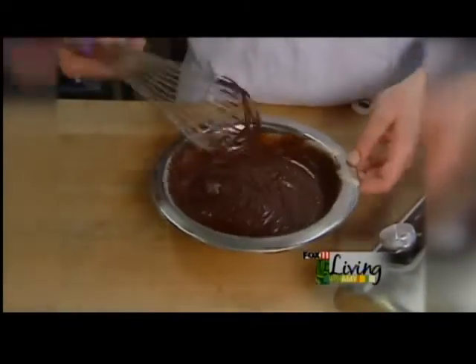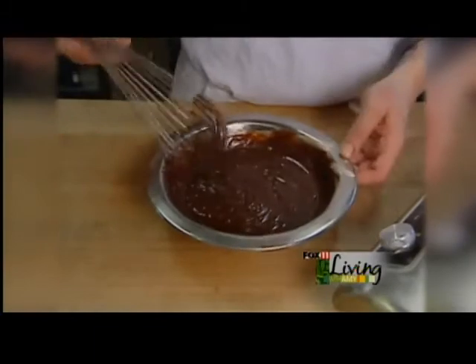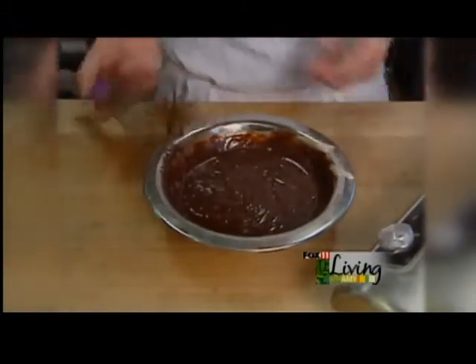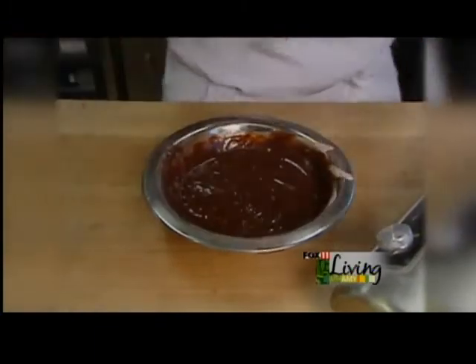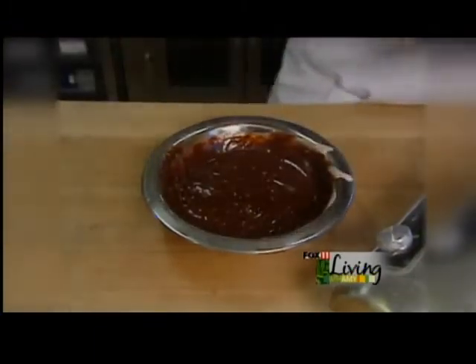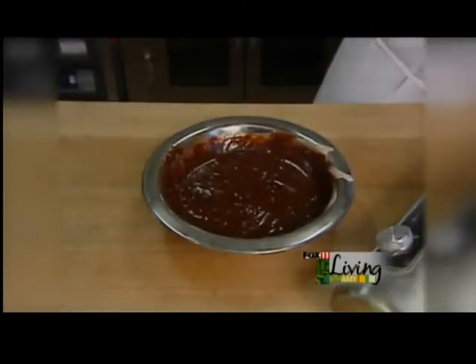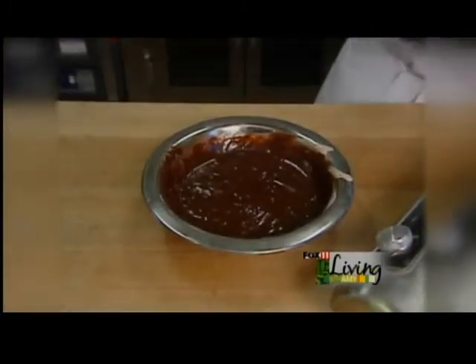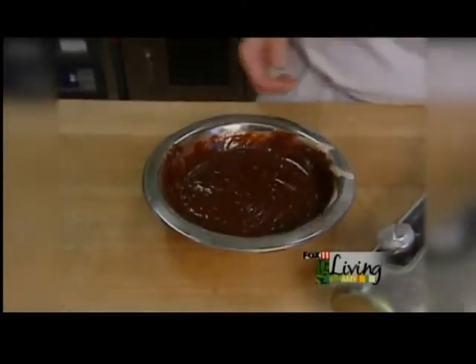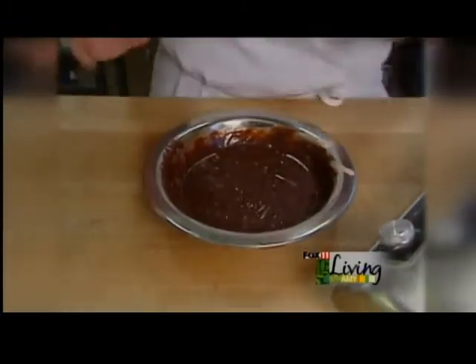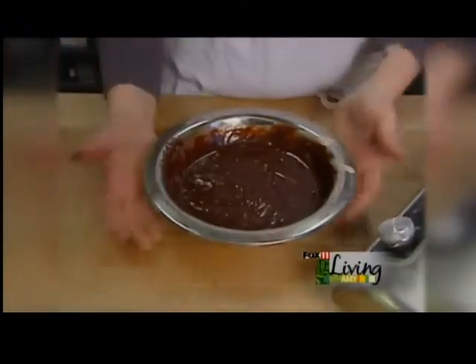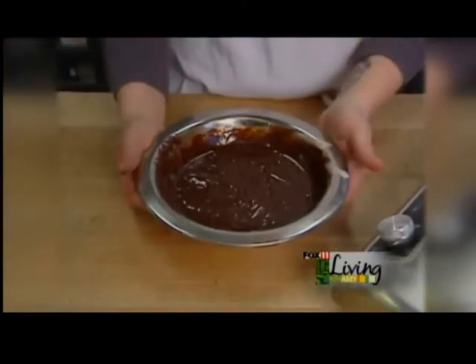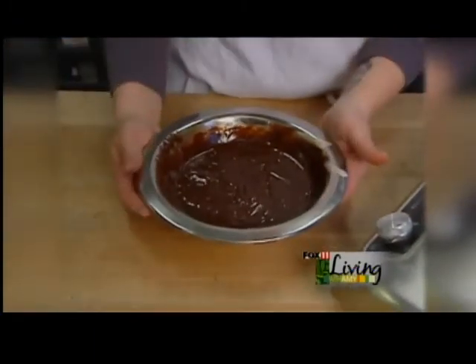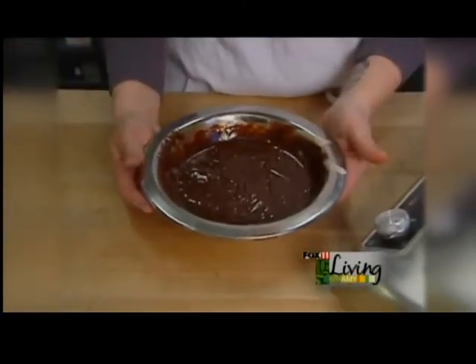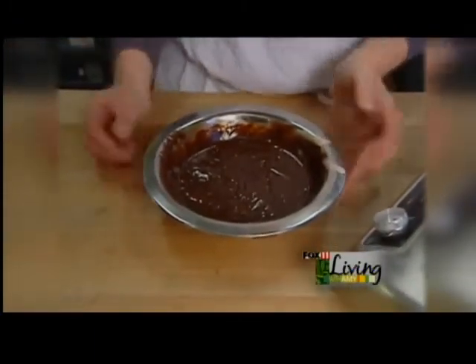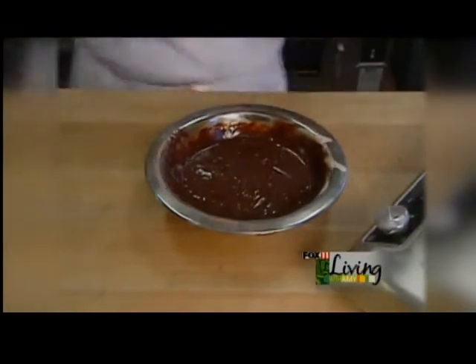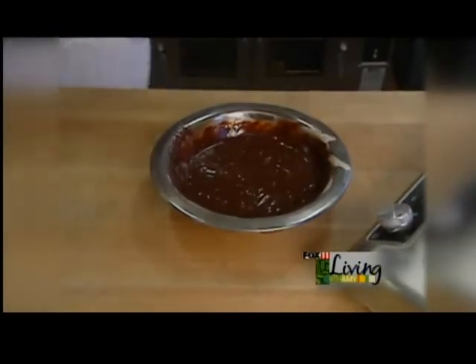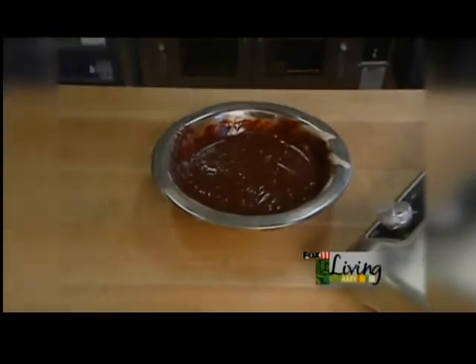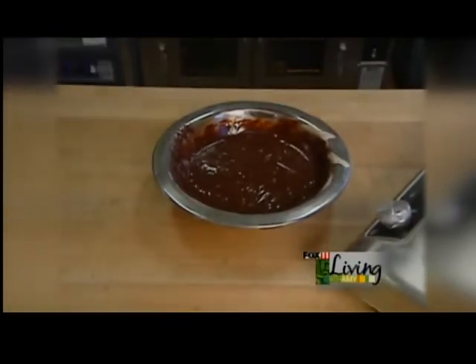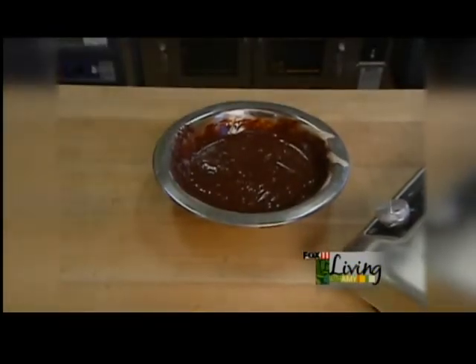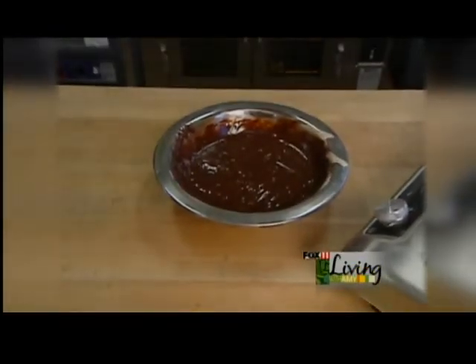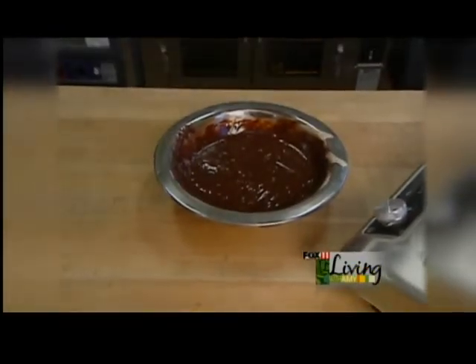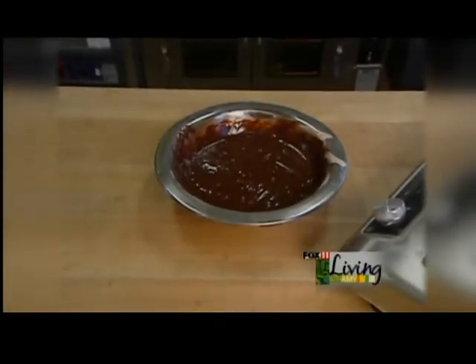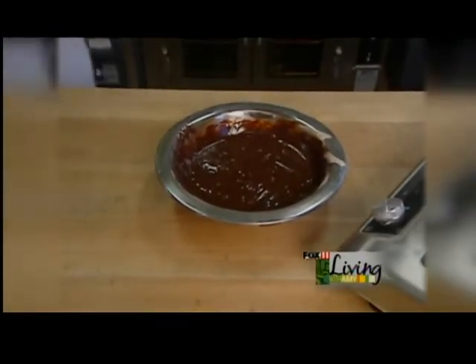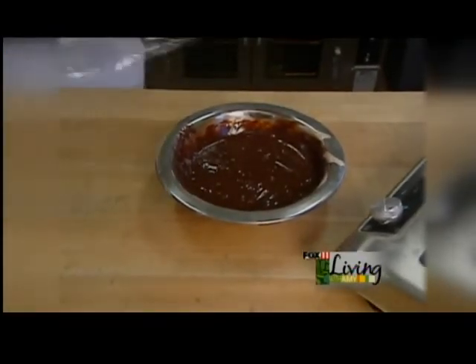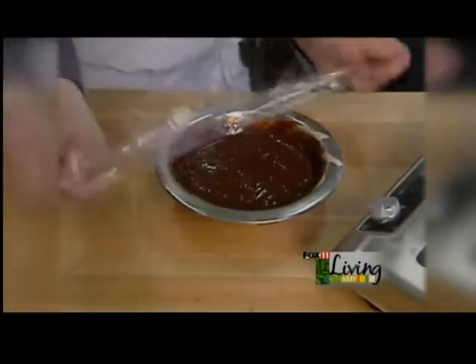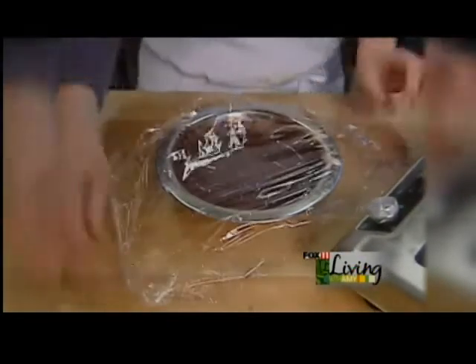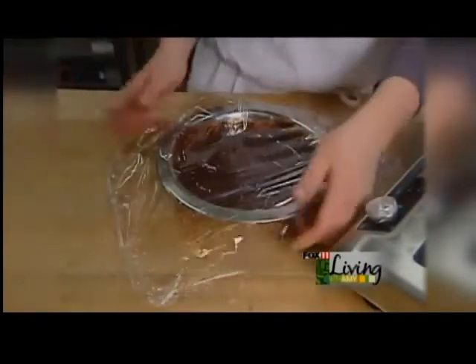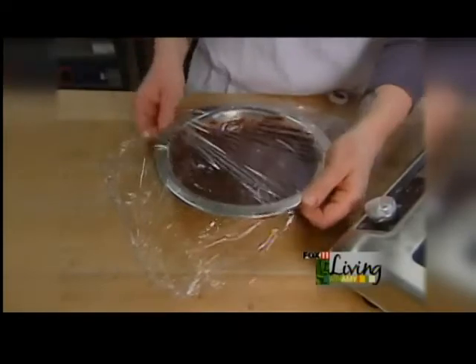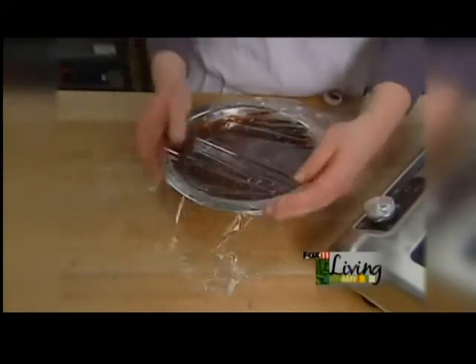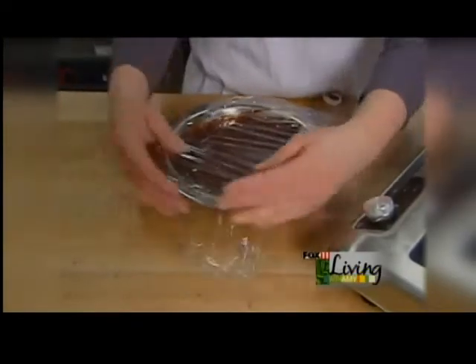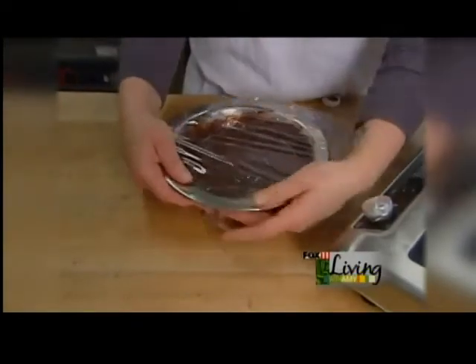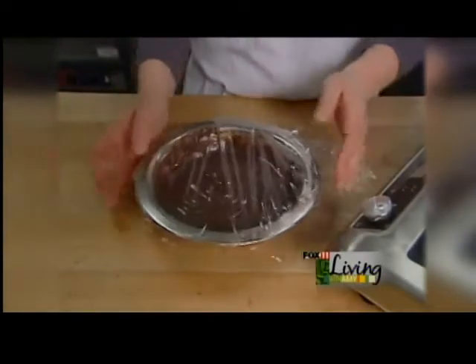Once you've got that all mixed together, we are going to go ahead and cover it again and put it in the refrigerator for a few hours, just until it sets up and is easy to scoop.